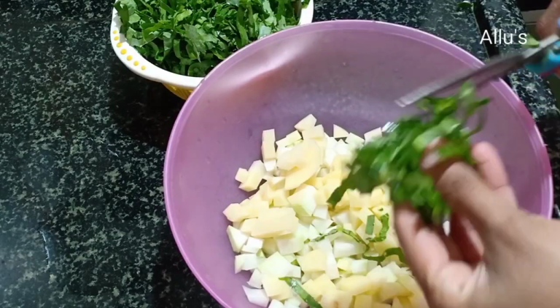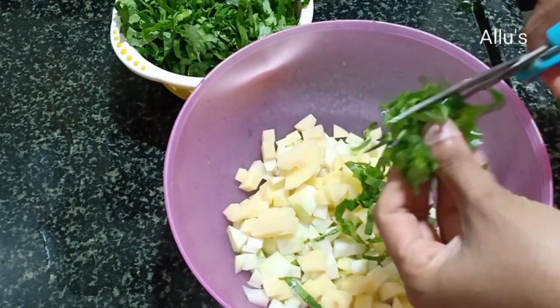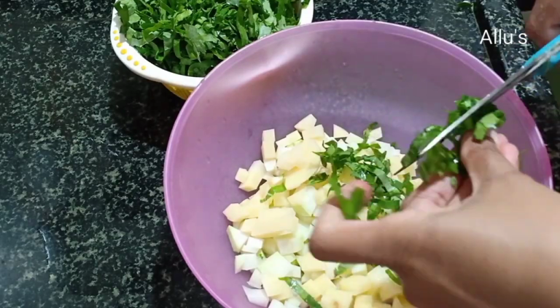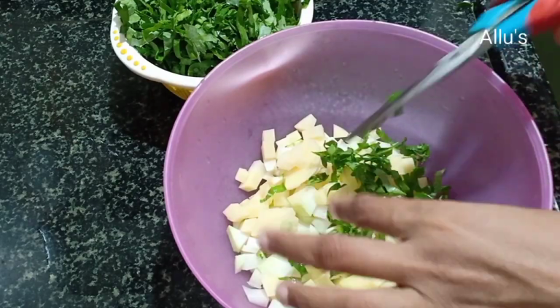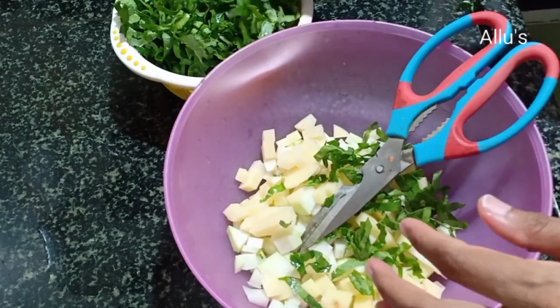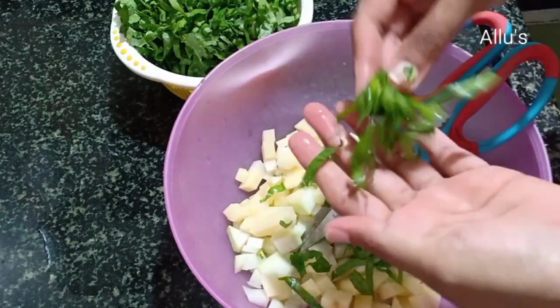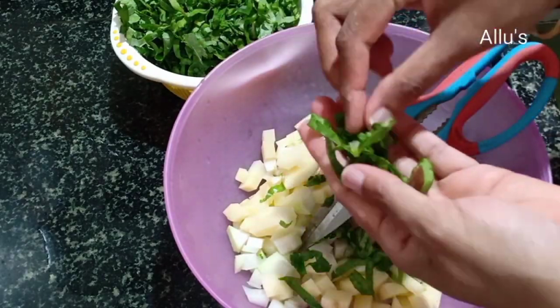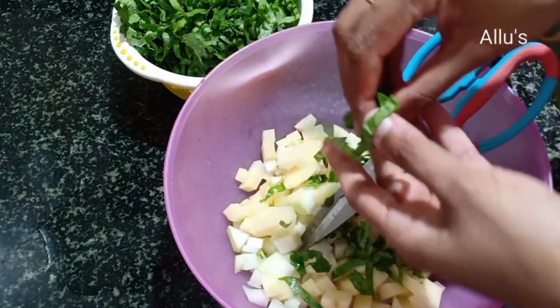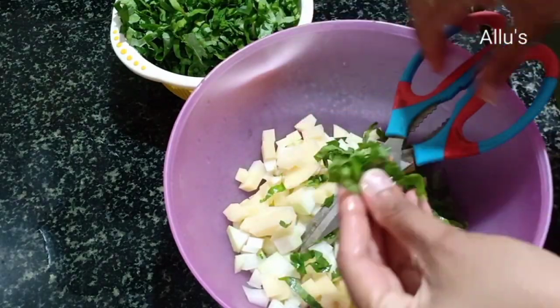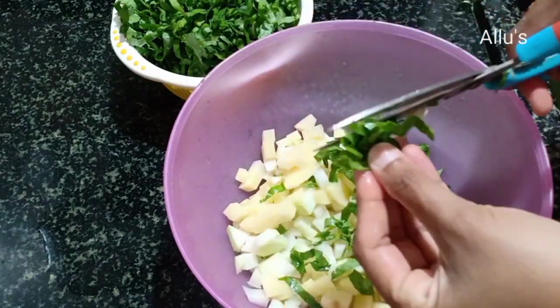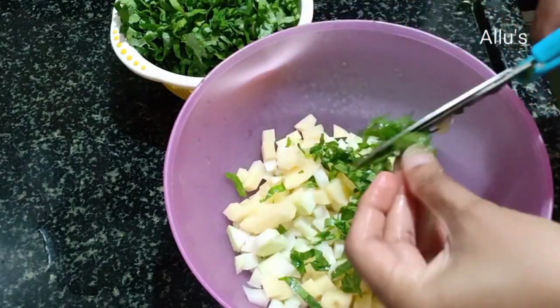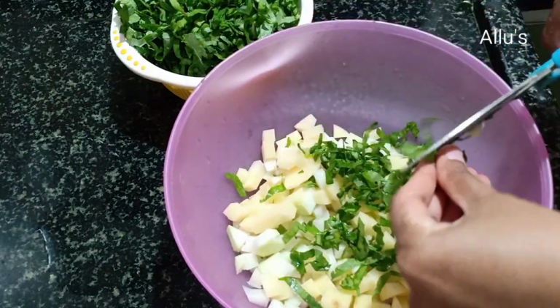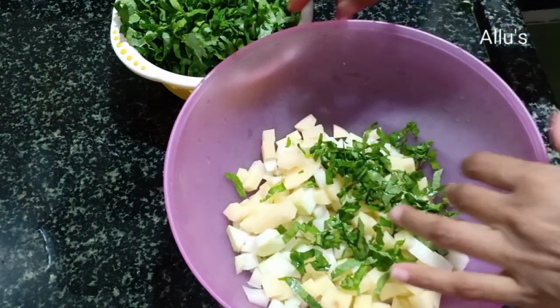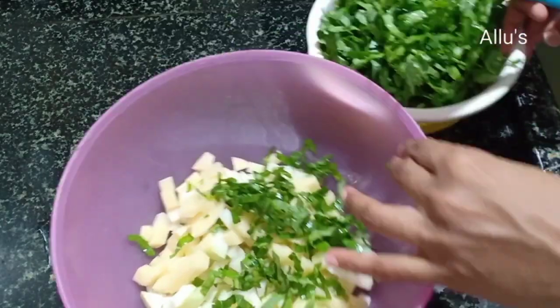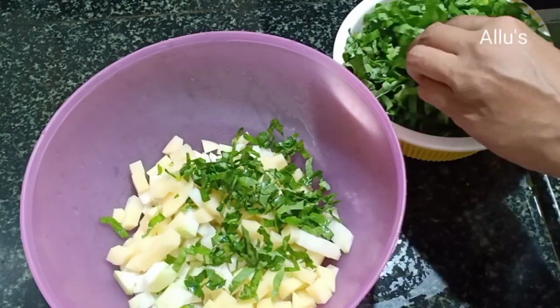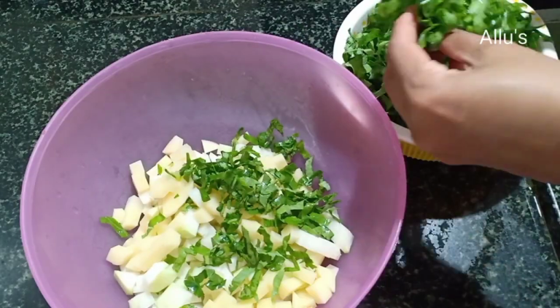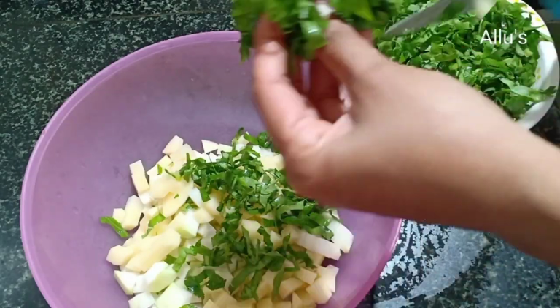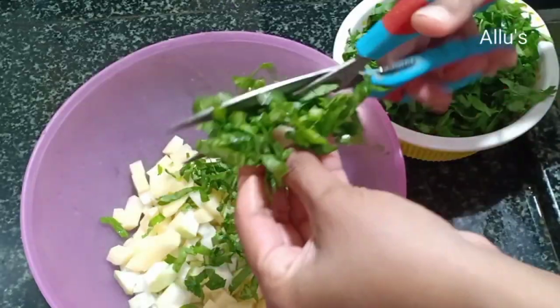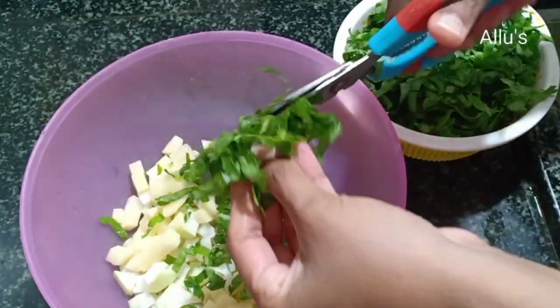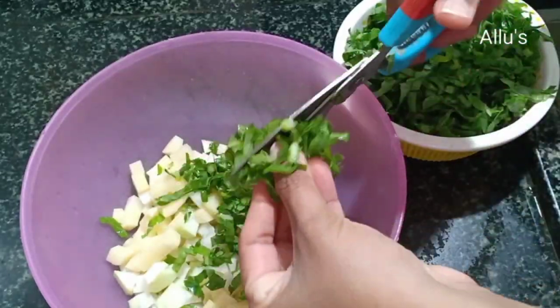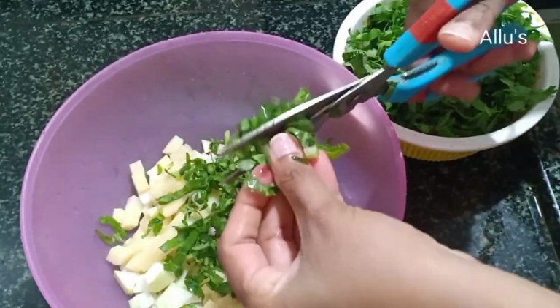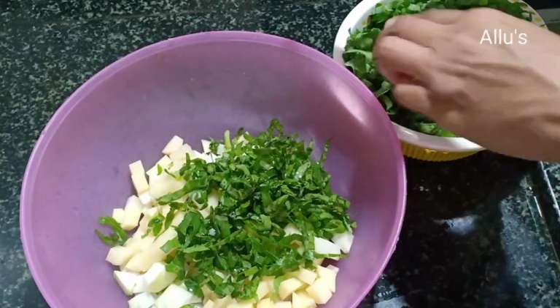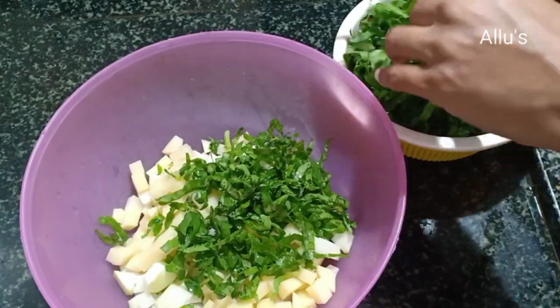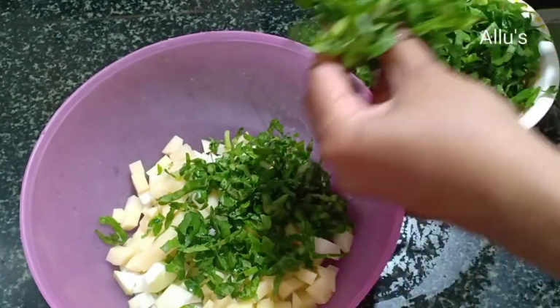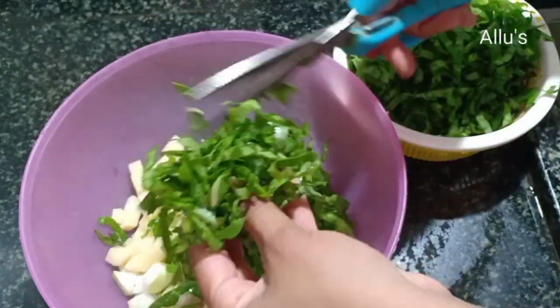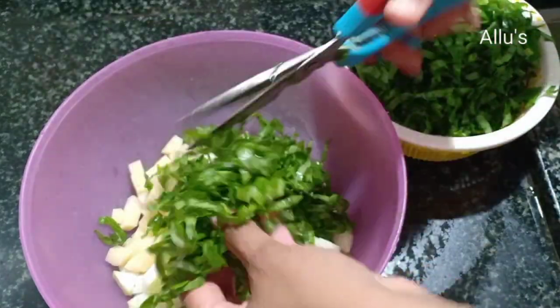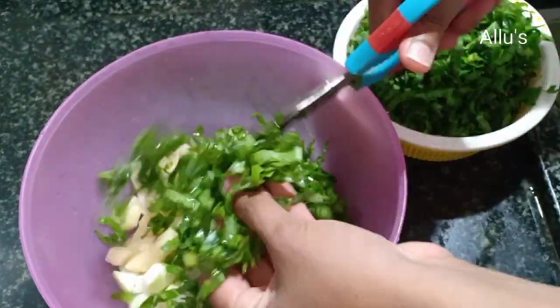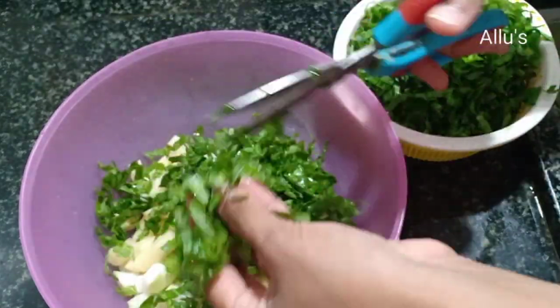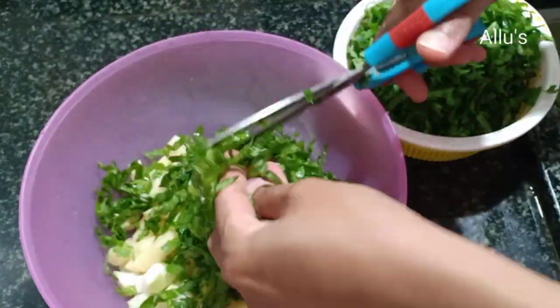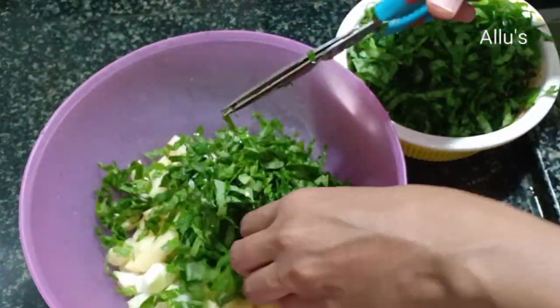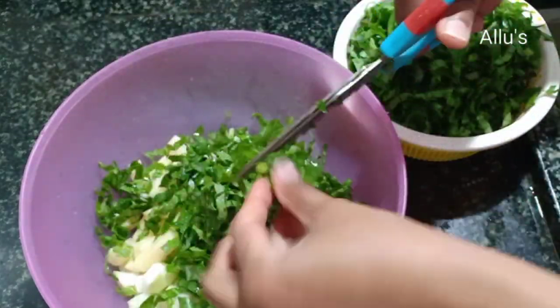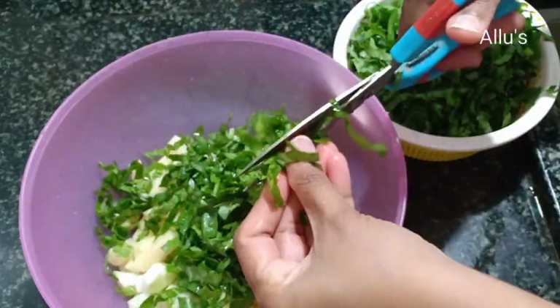I am going to chop the leaves again. You can use them as they are, but I prefer the leaves to be finely chopped.